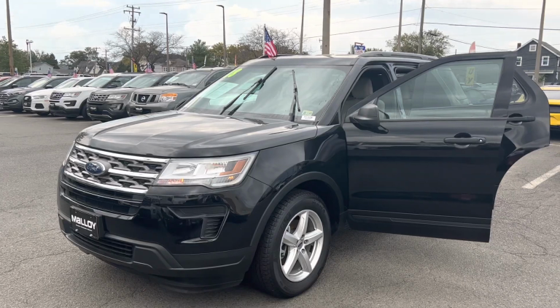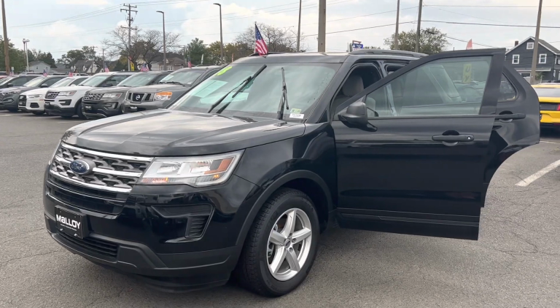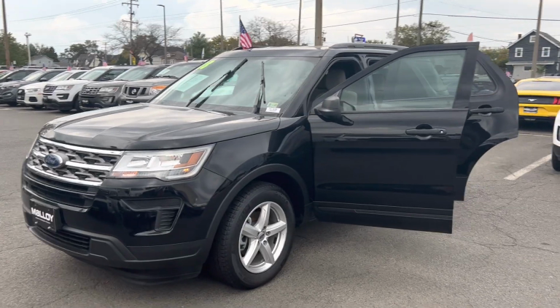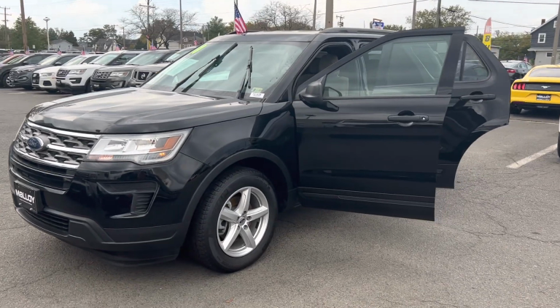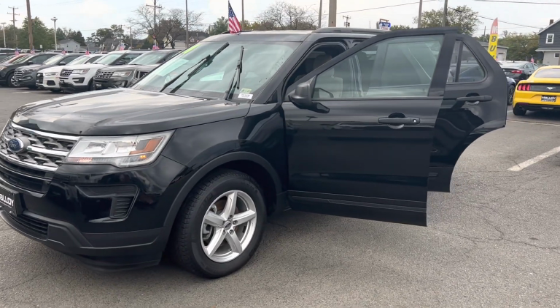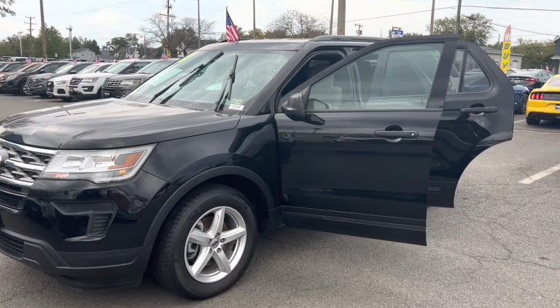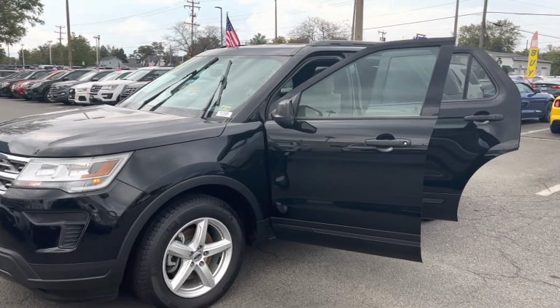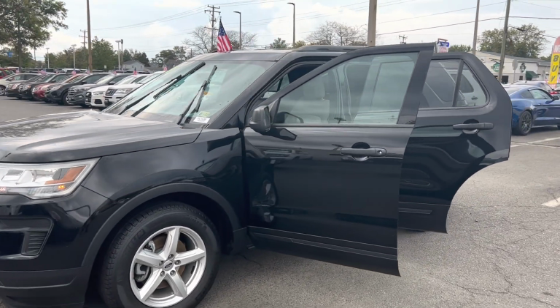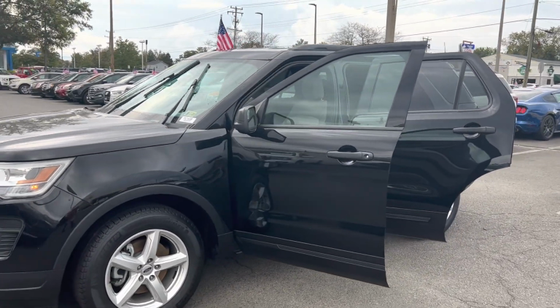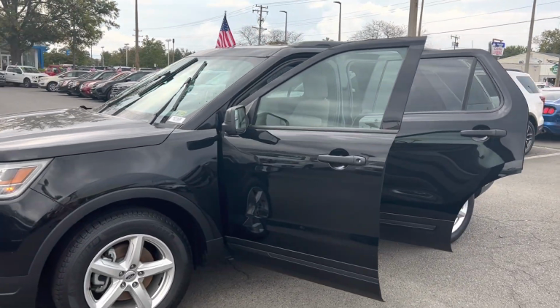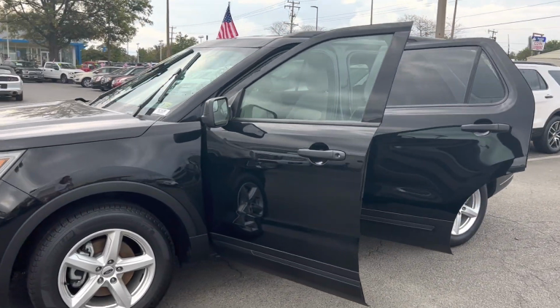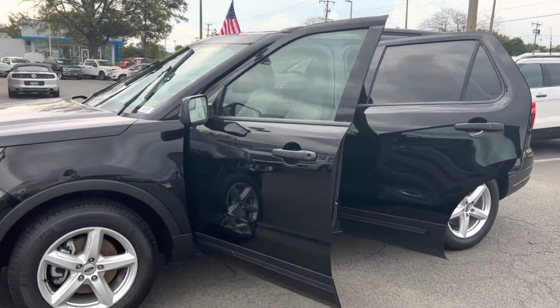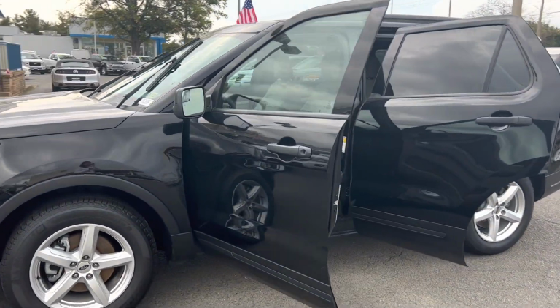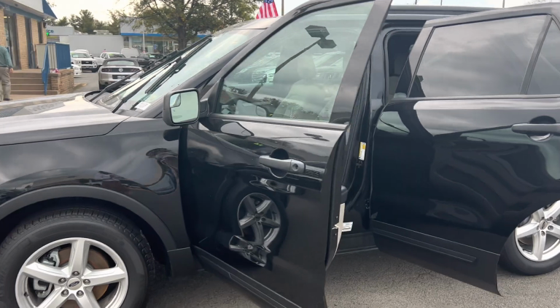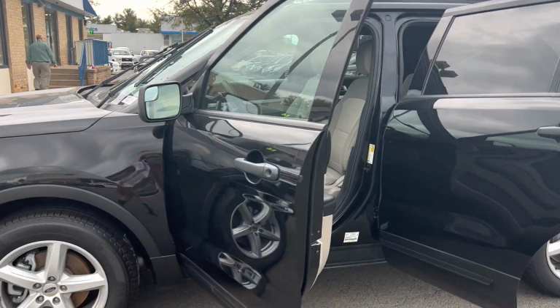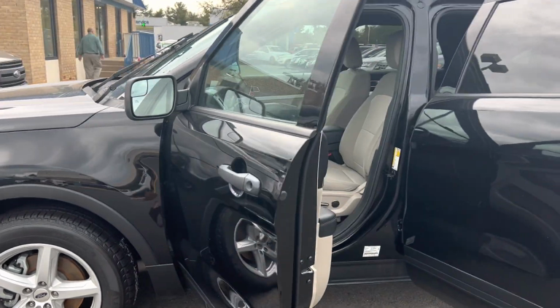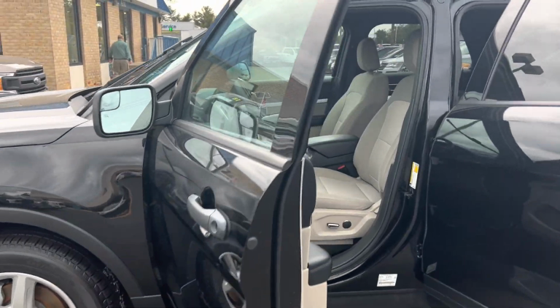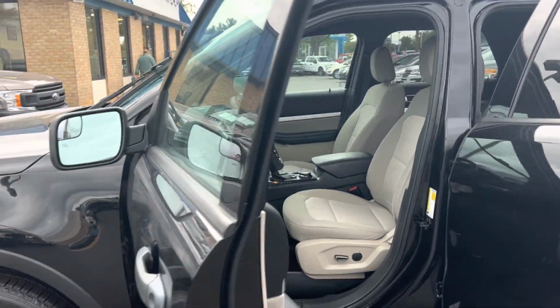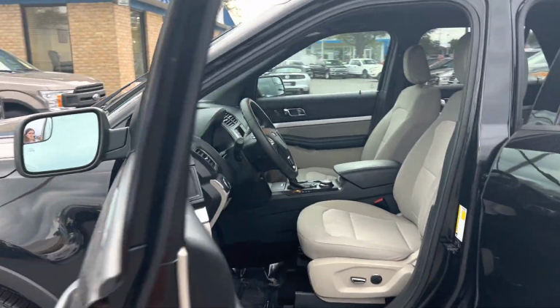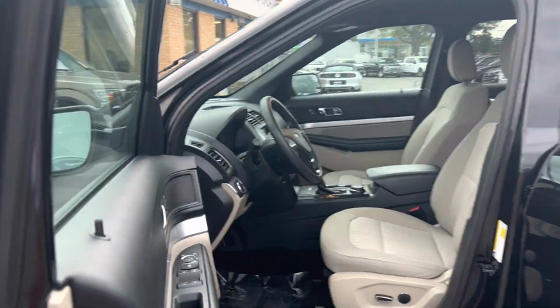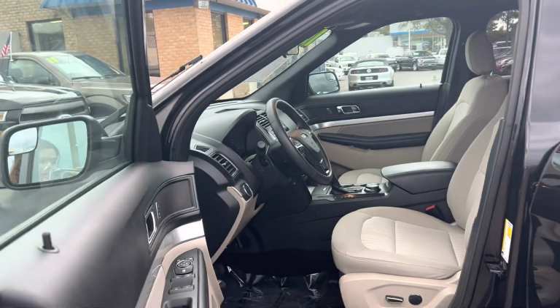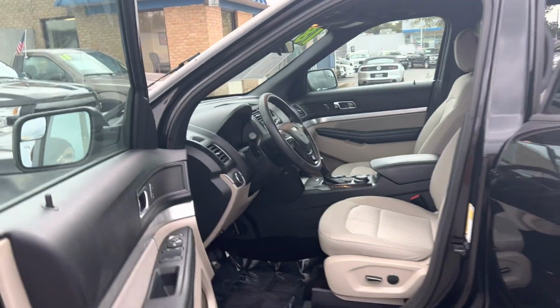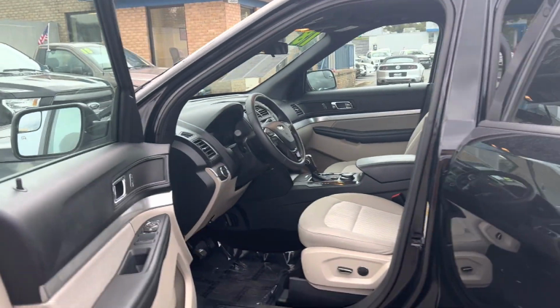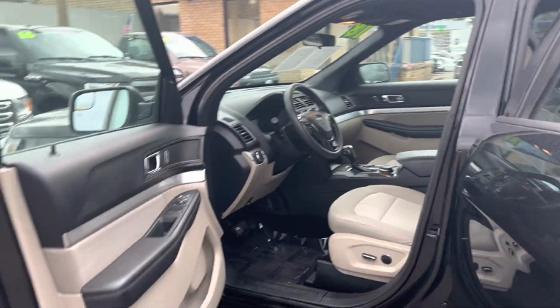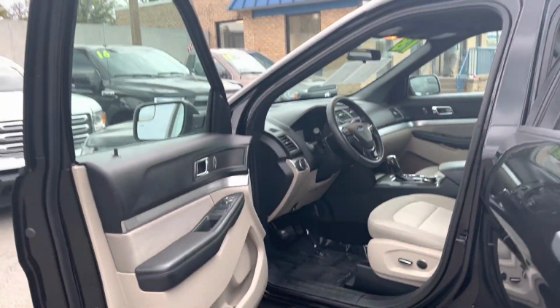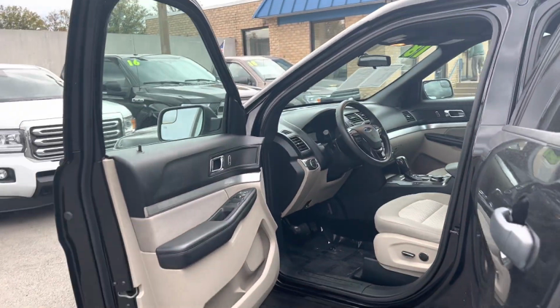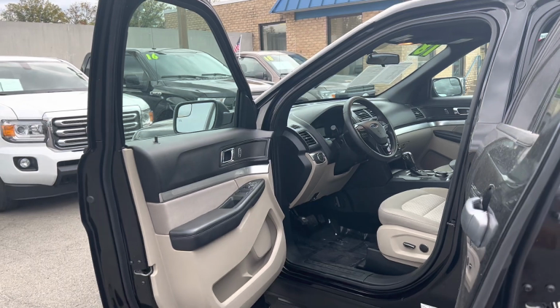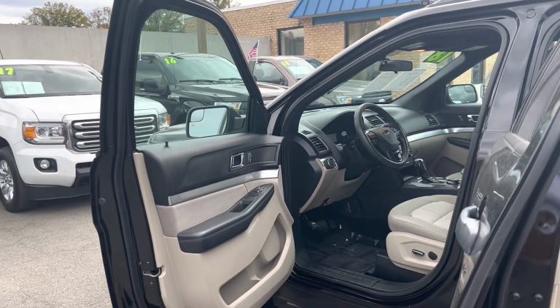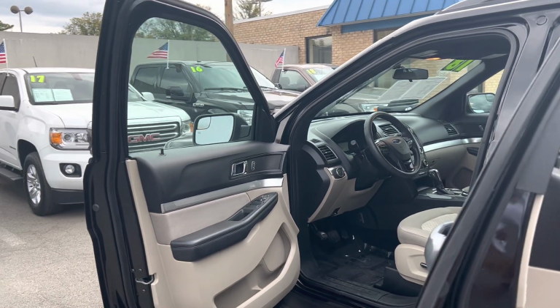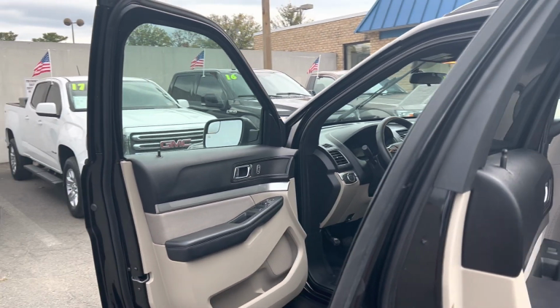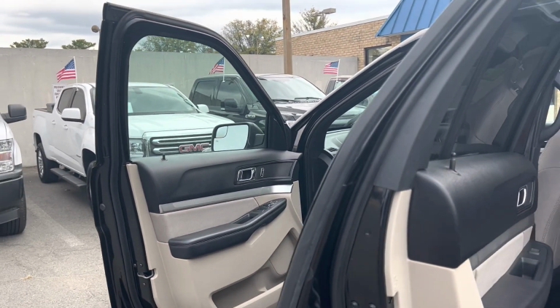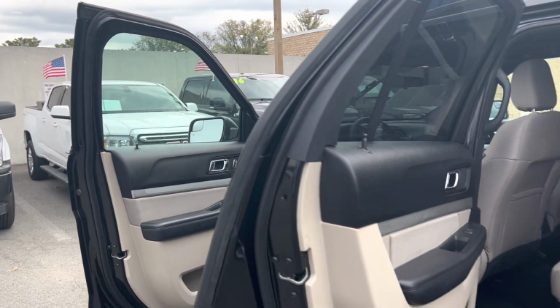This is the pre-owned 2018 Ford EcoSport SUV. The color is shadow black. There are 113,588 miles on it, and some features include alloy wheels, Bluetooth, cruise control, and external temperature display.